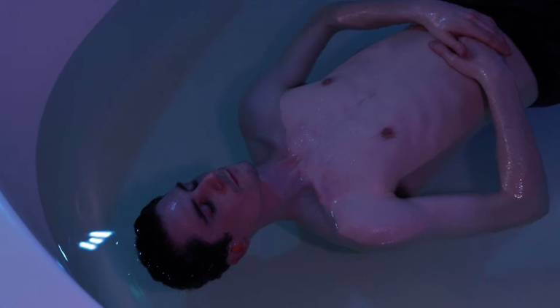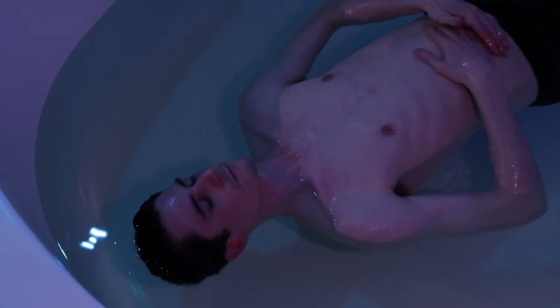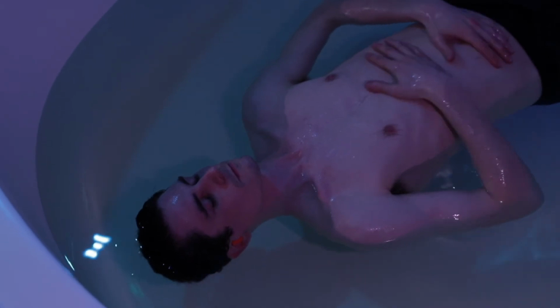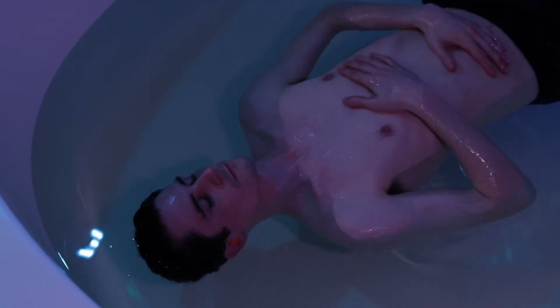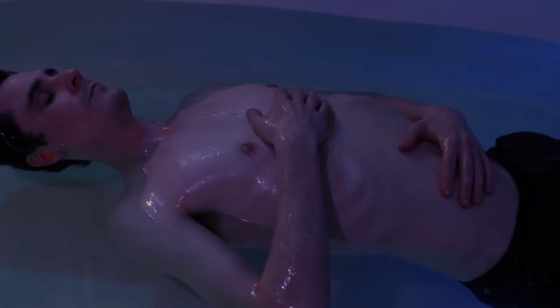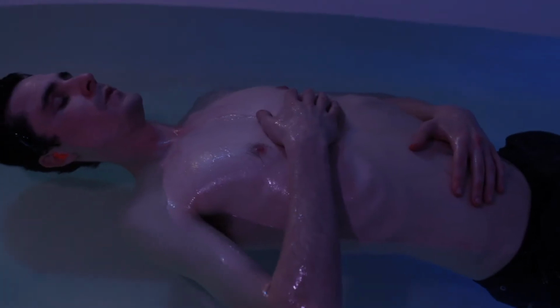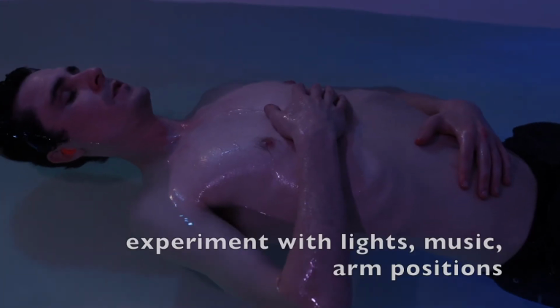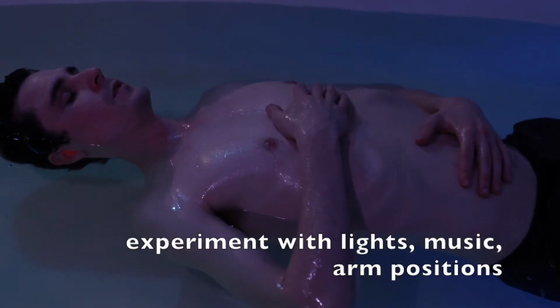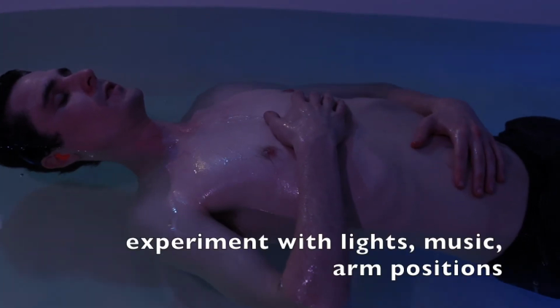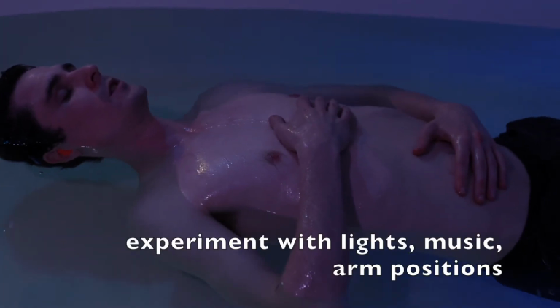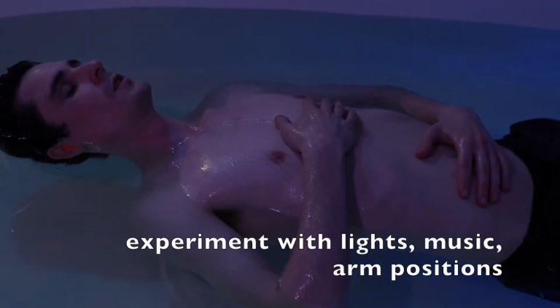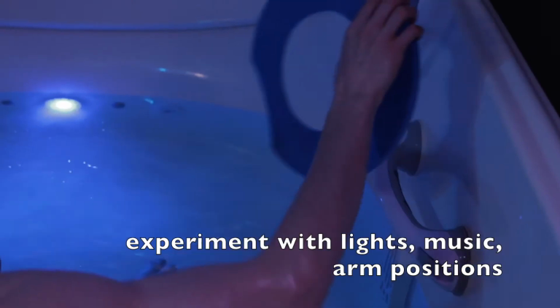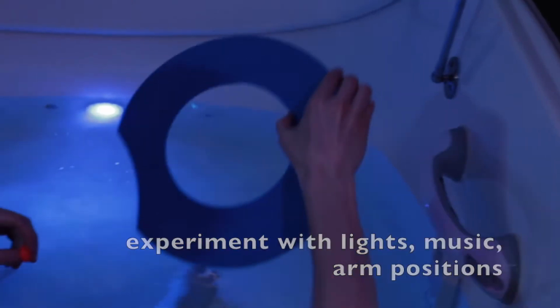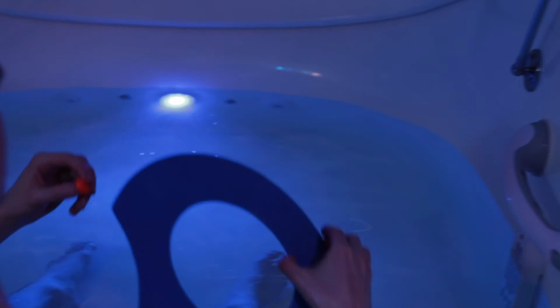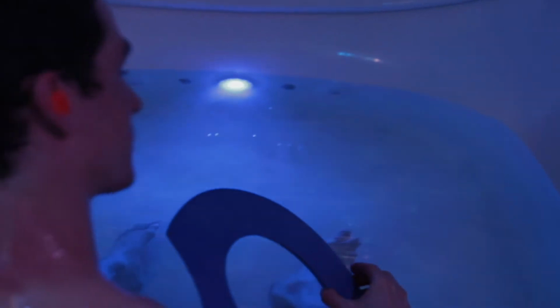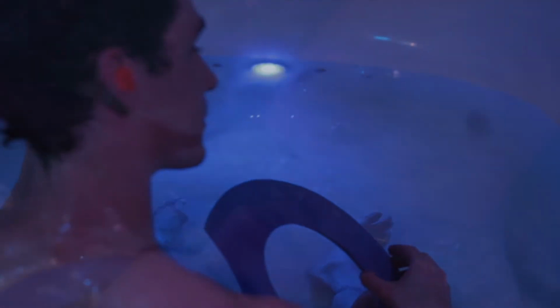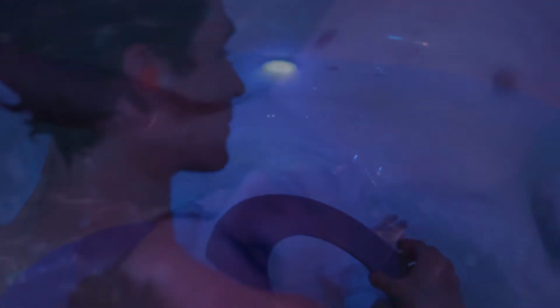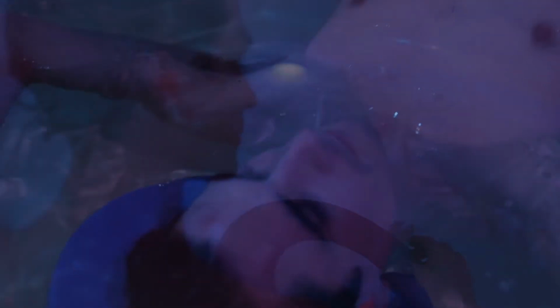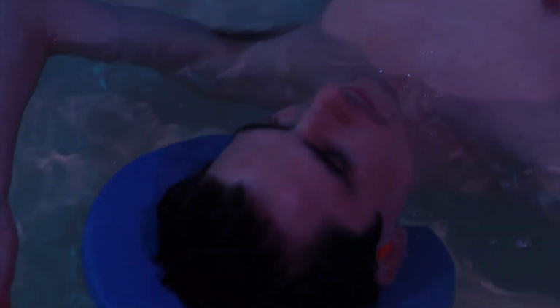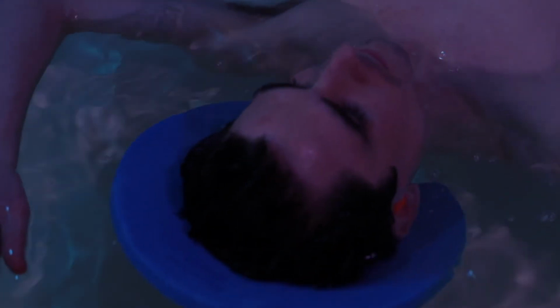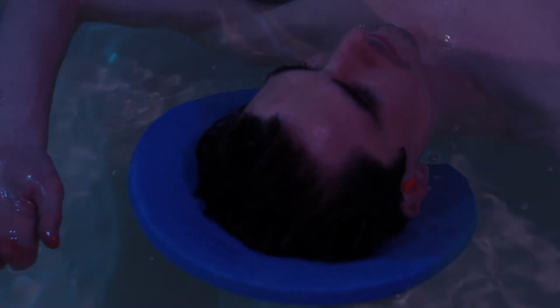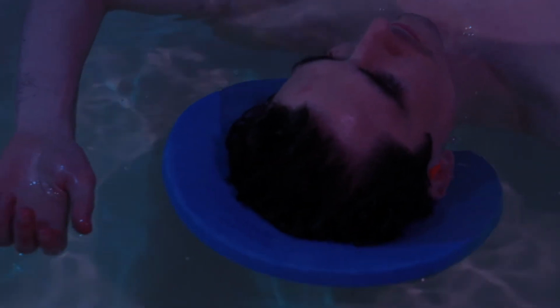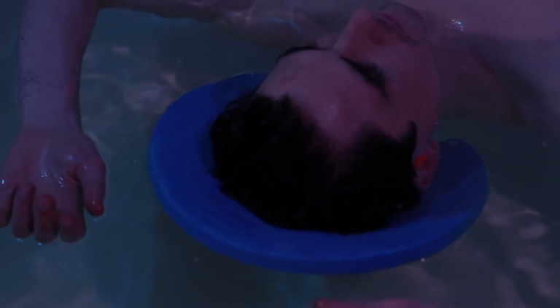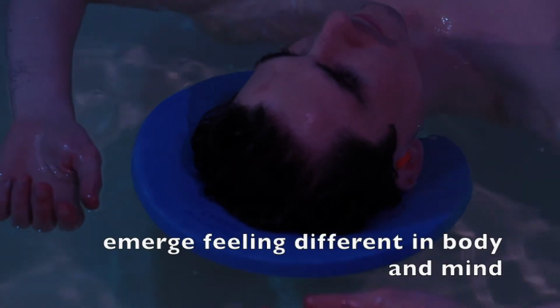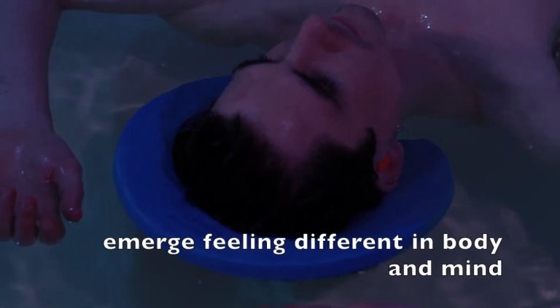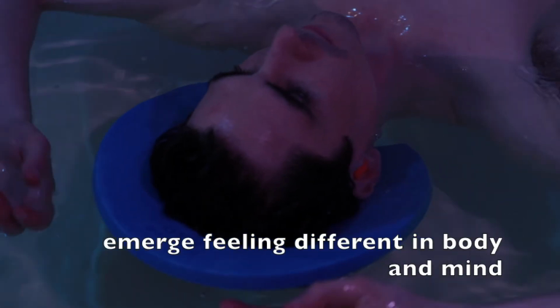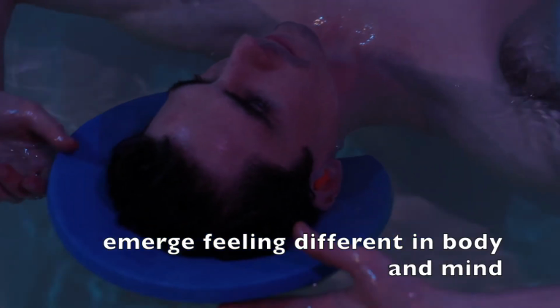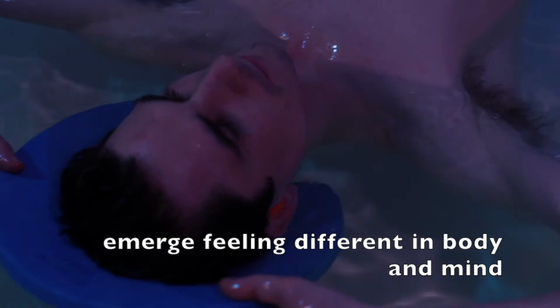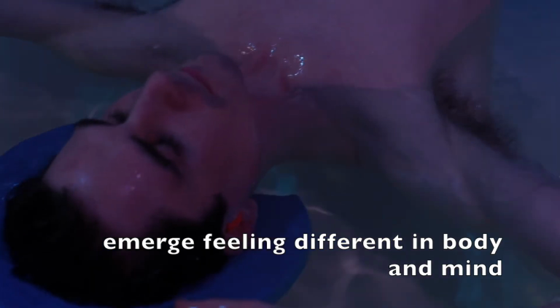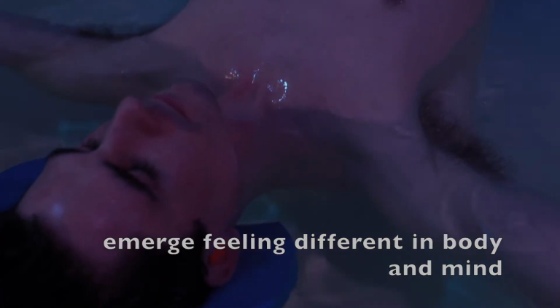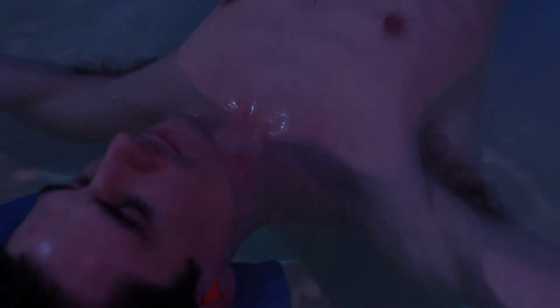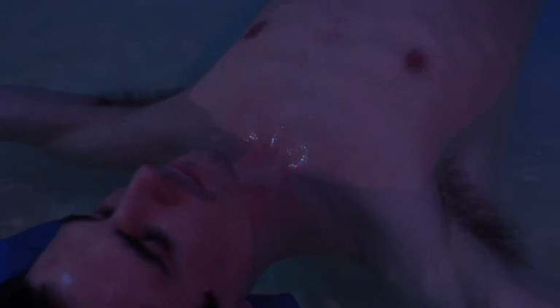You can experiment with different arm positions — it's your total experience. Now all you need to do is nothing for an hour. When you emerge from your float, you'll feel different in both body and mind.